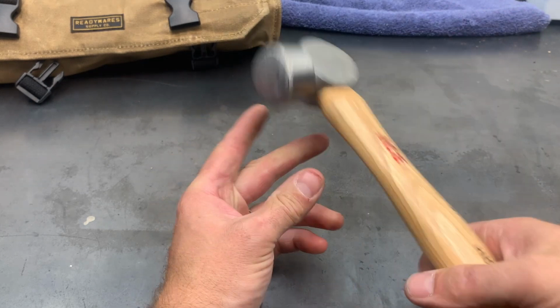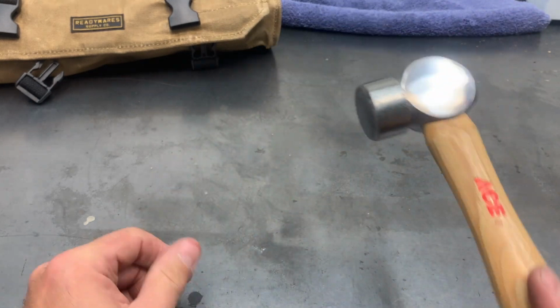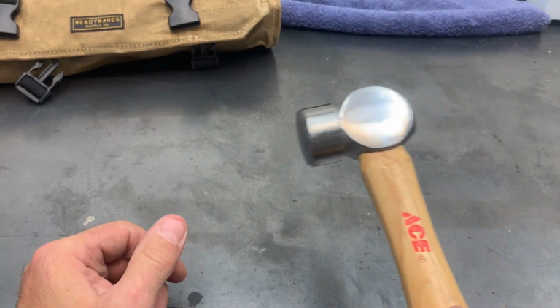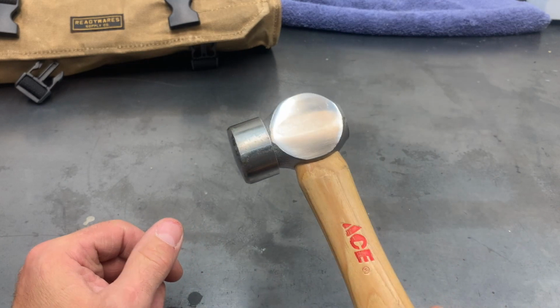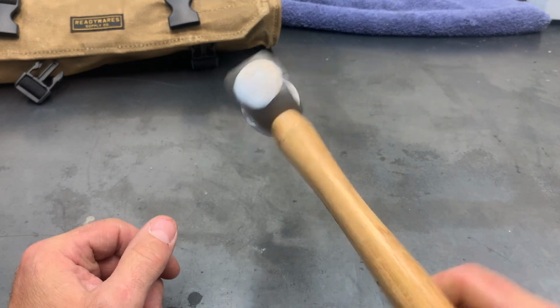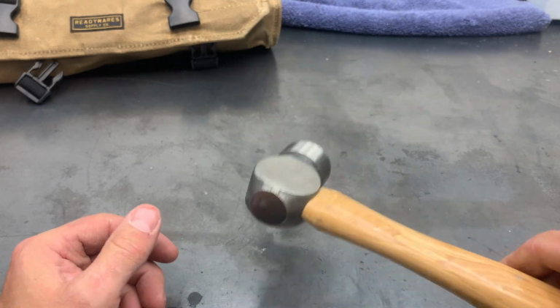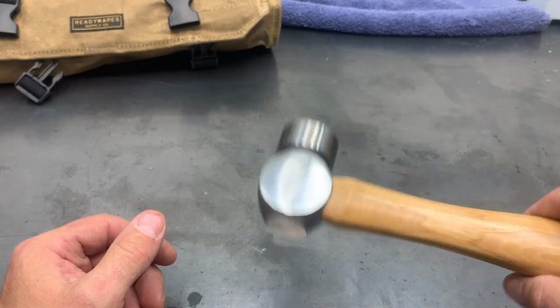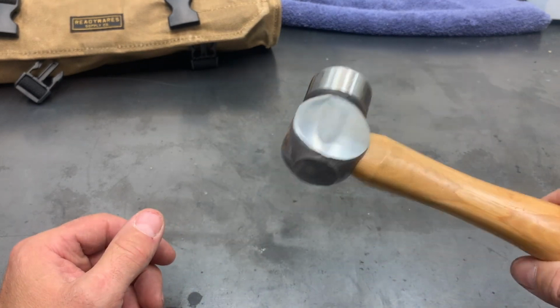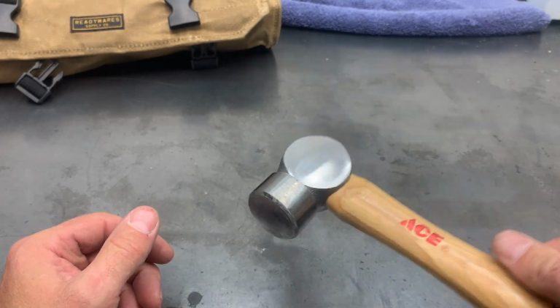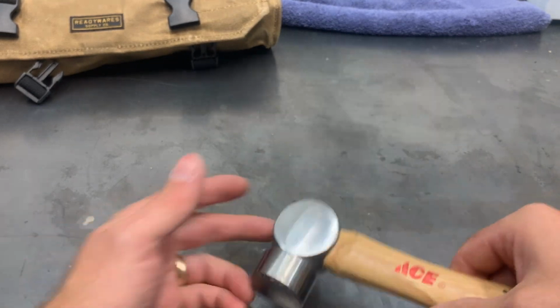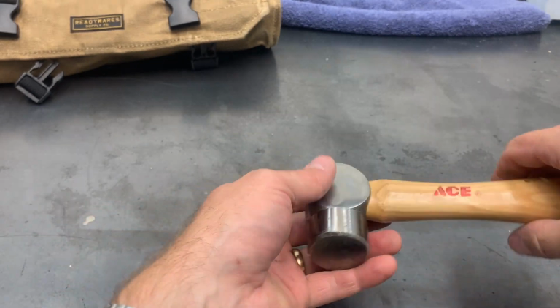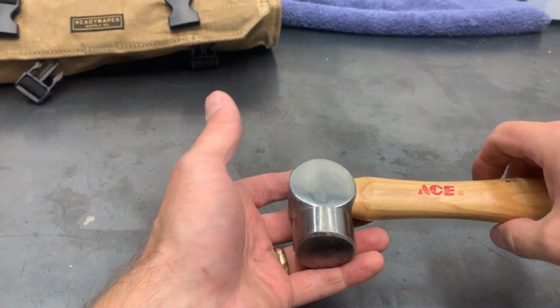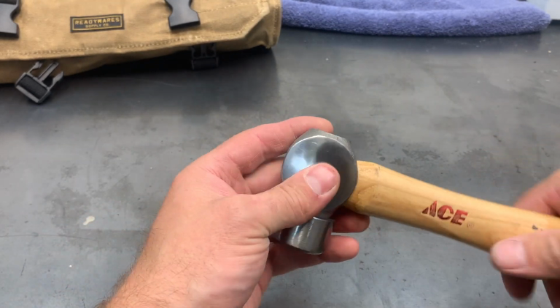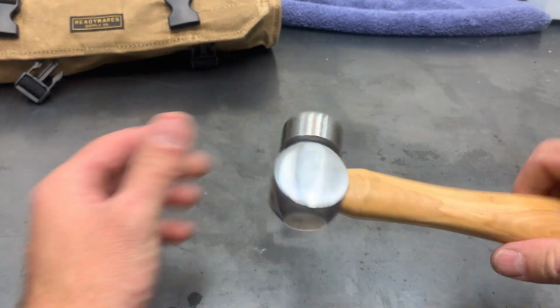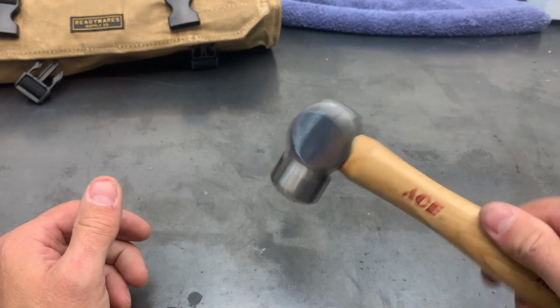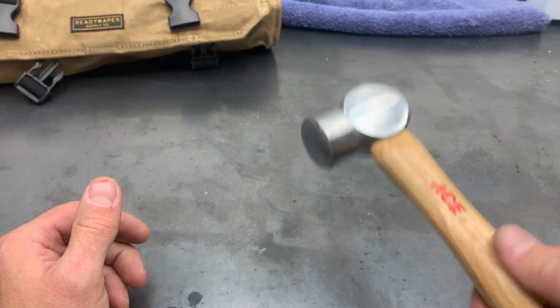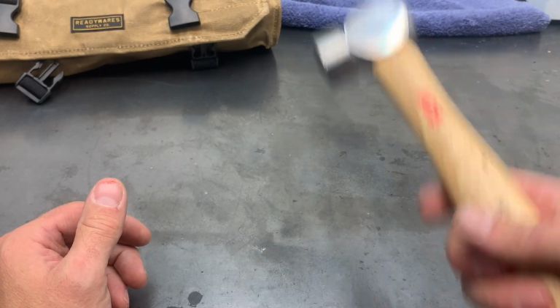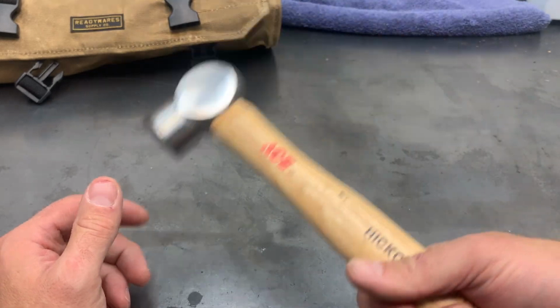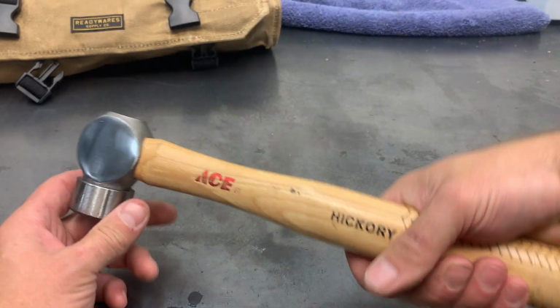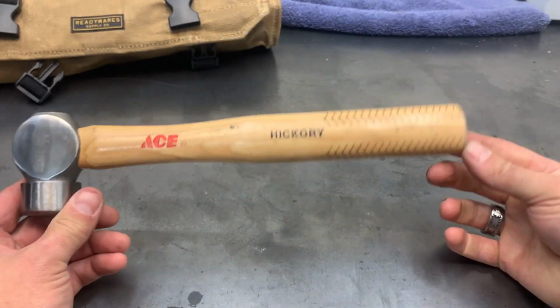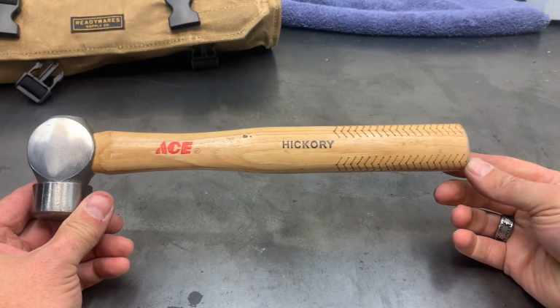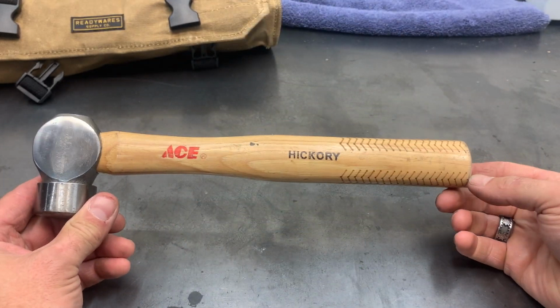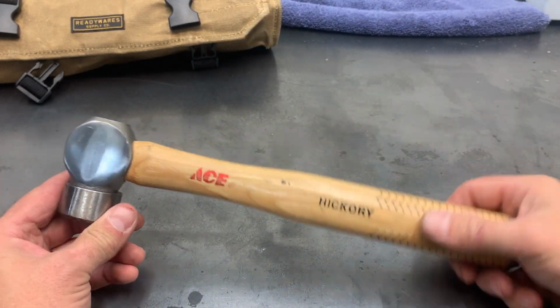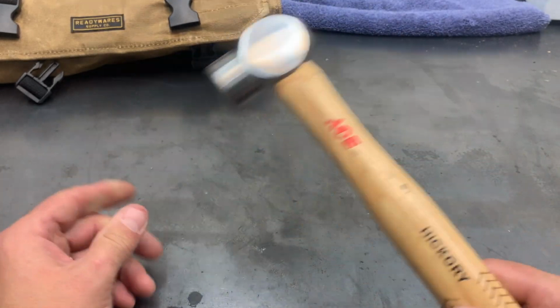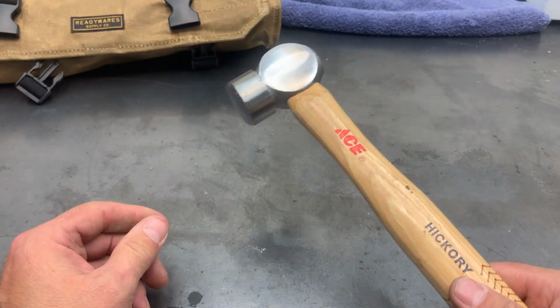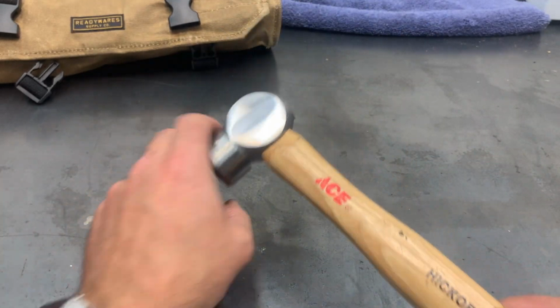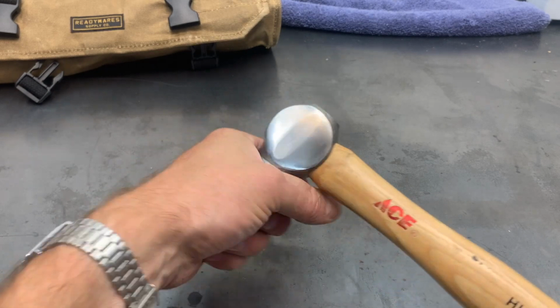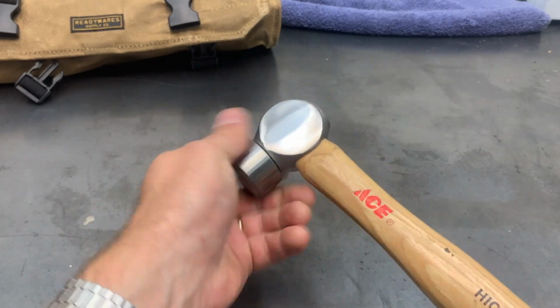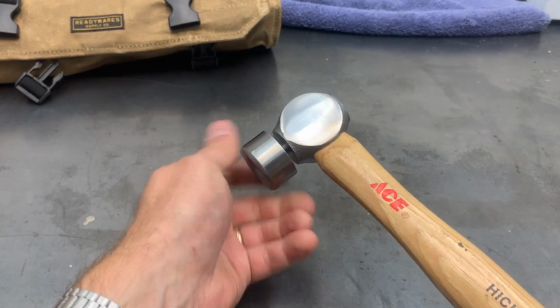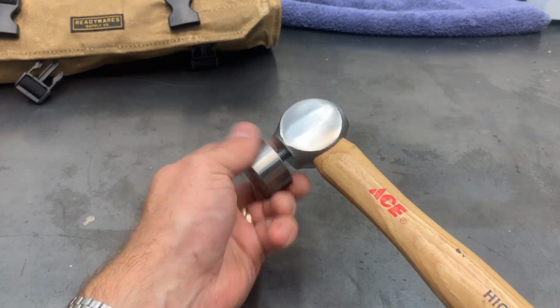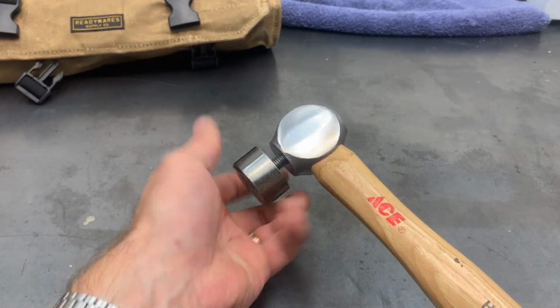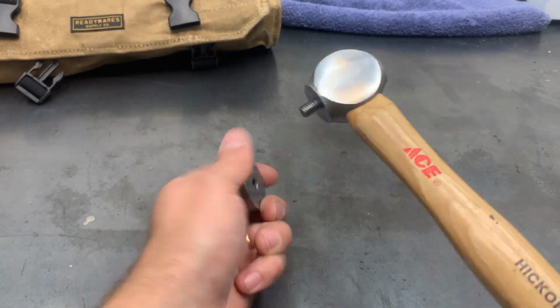Tighten that up on there, and now — I don't know what it weighs — it's probably all of 12 to 16 ounces, so not a bad size hammer, and very quick to put together and quick to take apart.